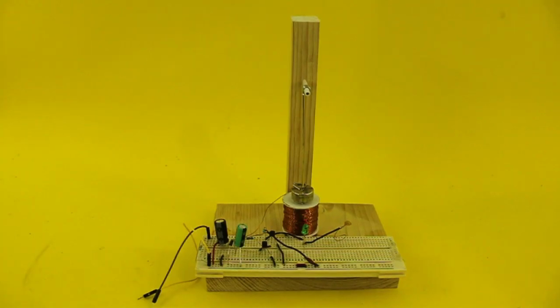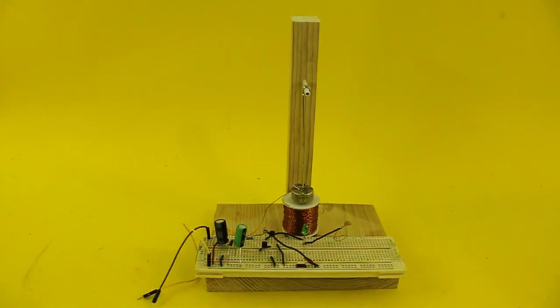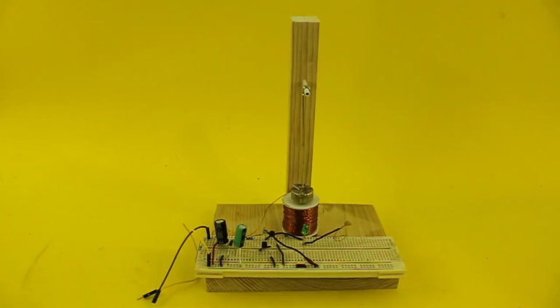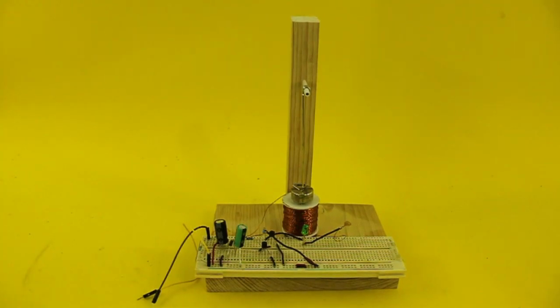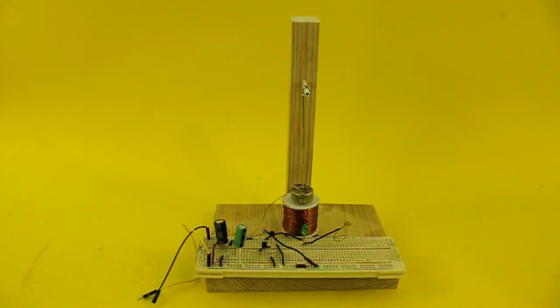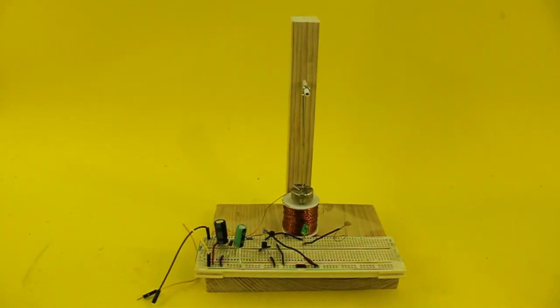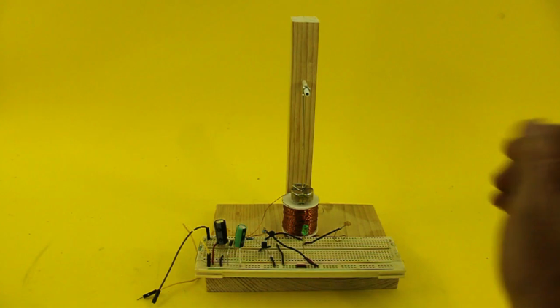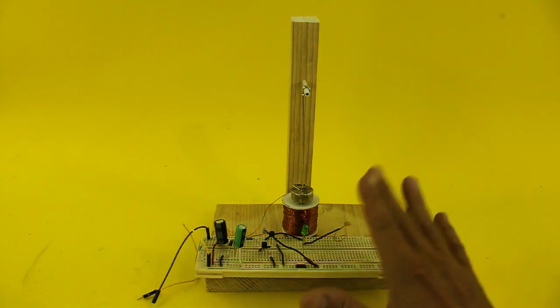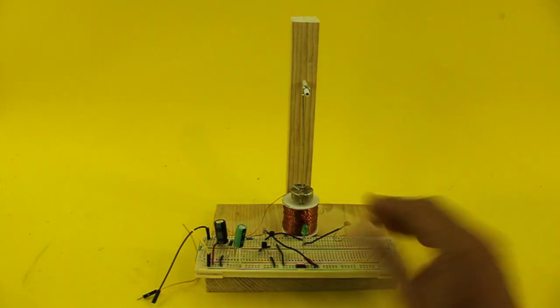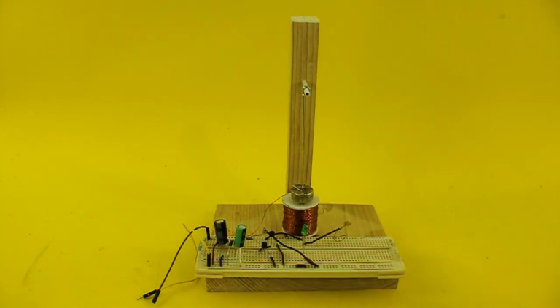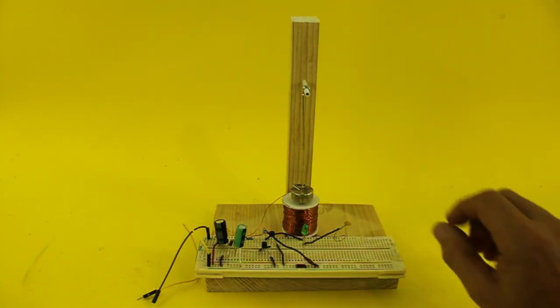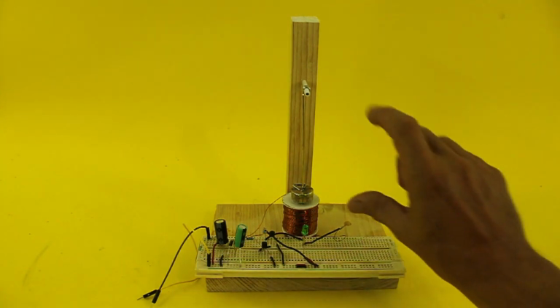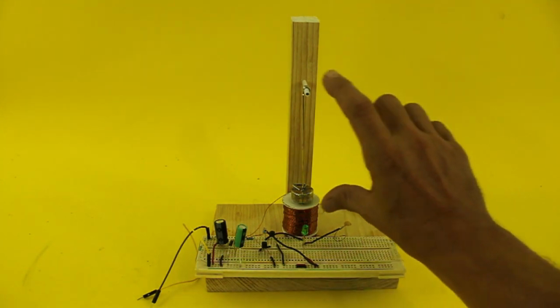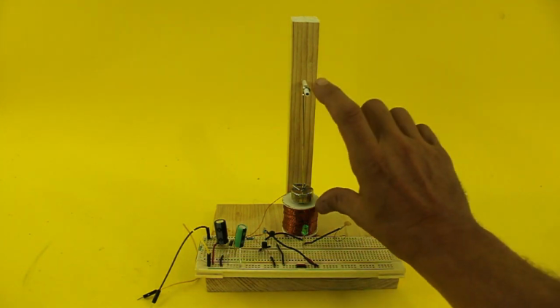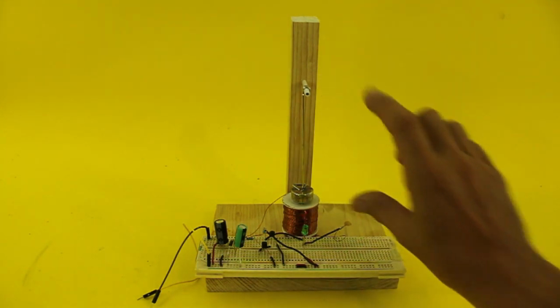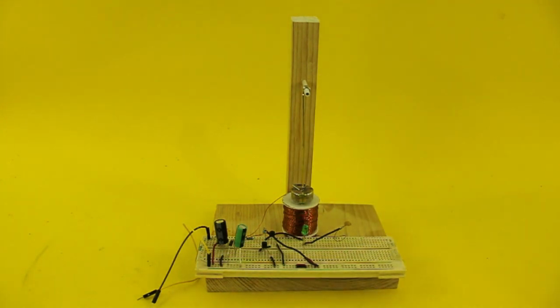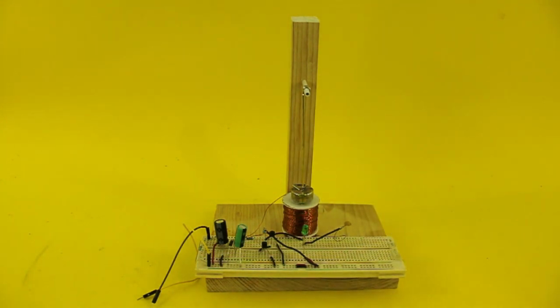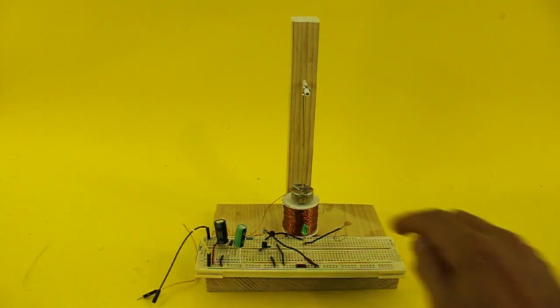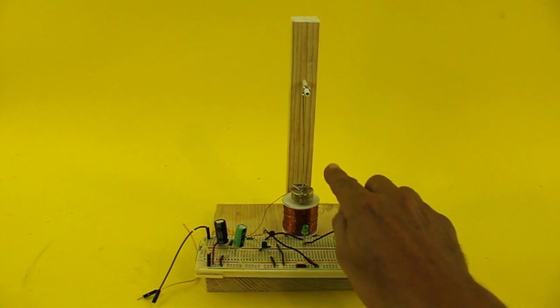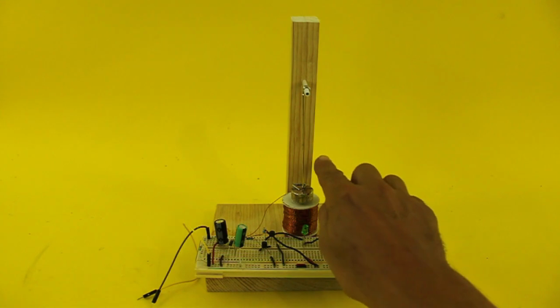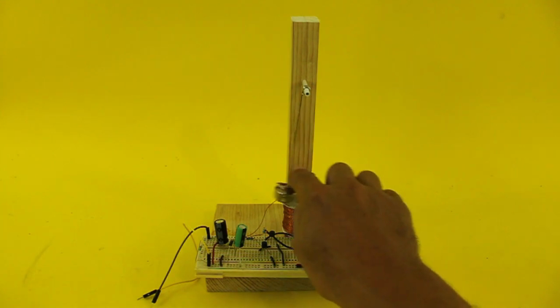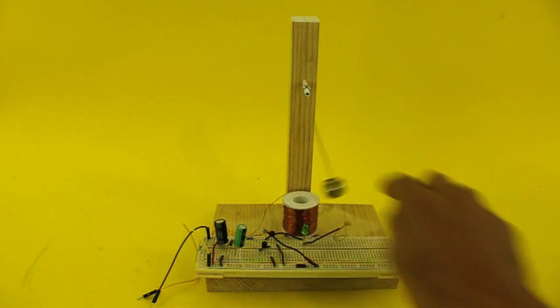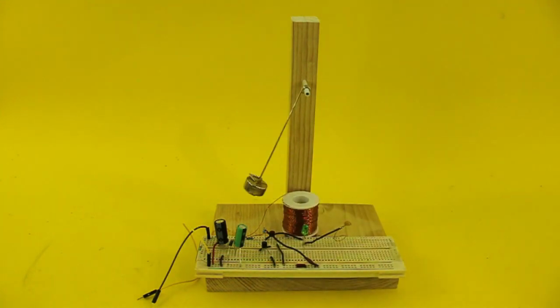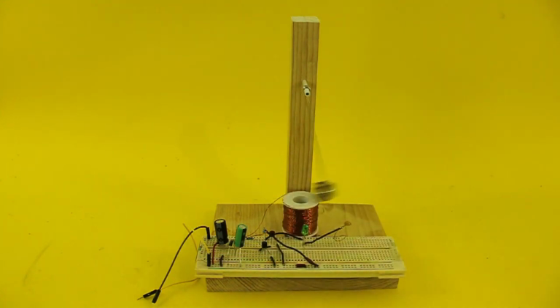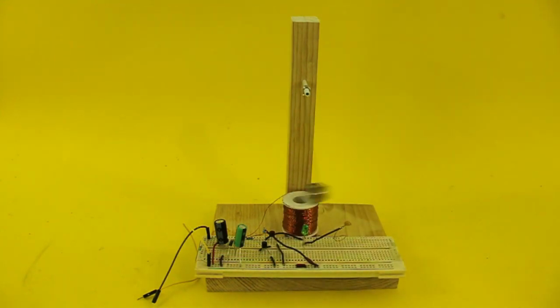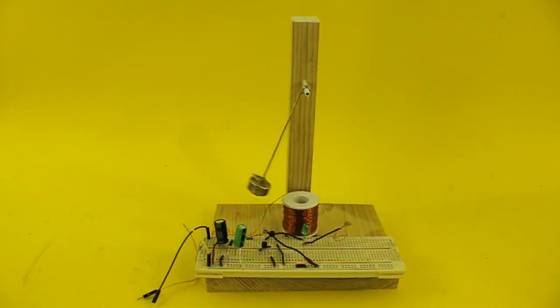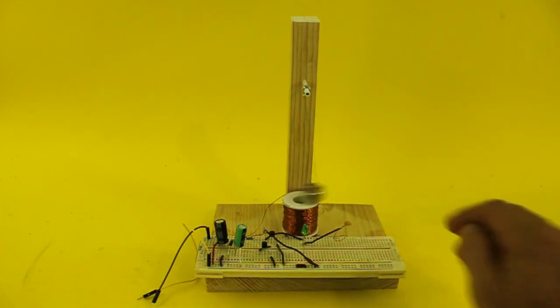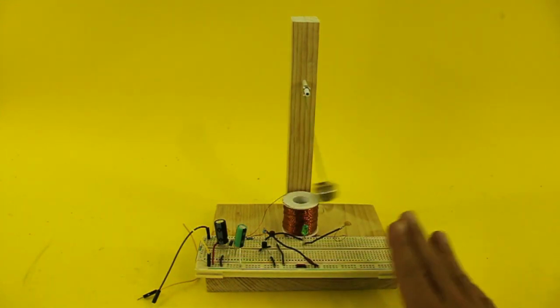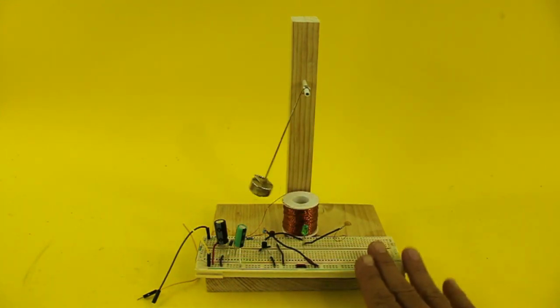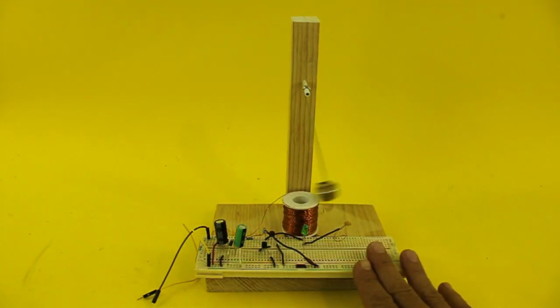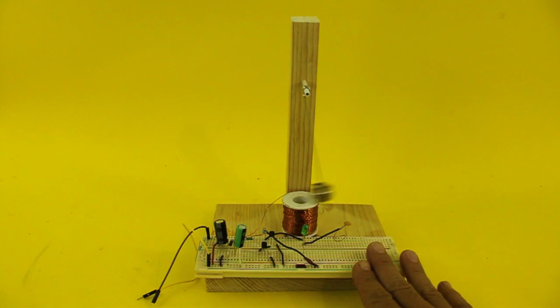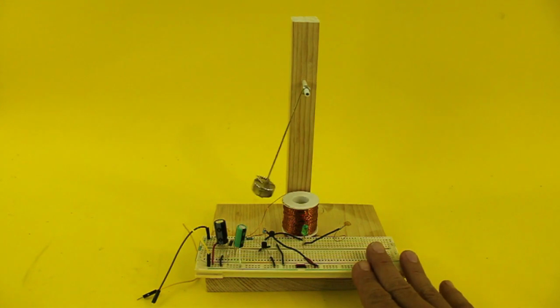This is another version. It is the same pendulum, but I only use a shorter length in order for the pendulum to move faster, and this uses a more efficient circuit.